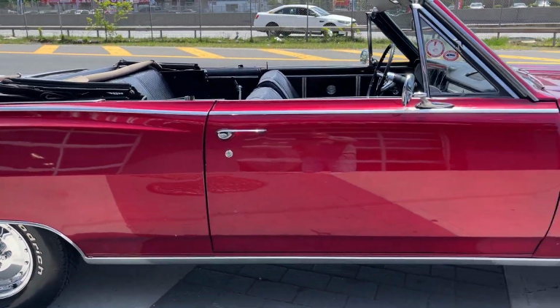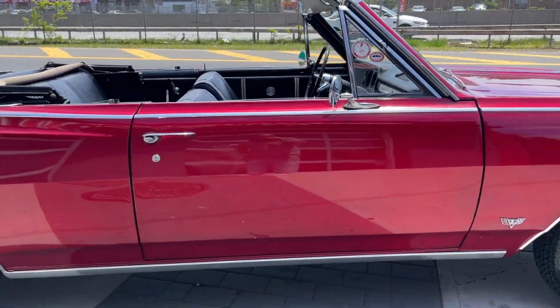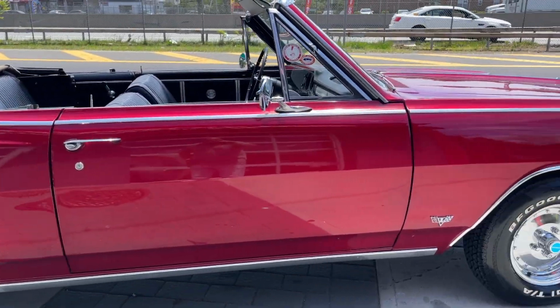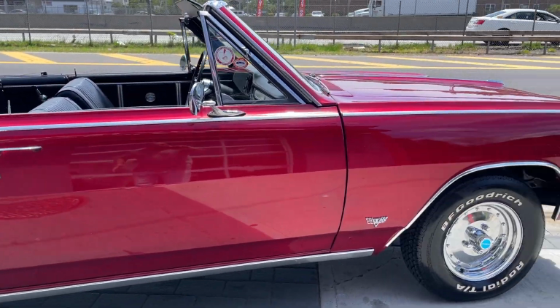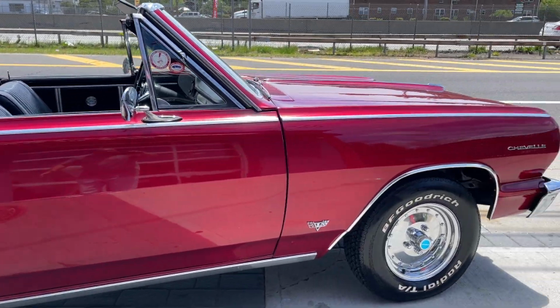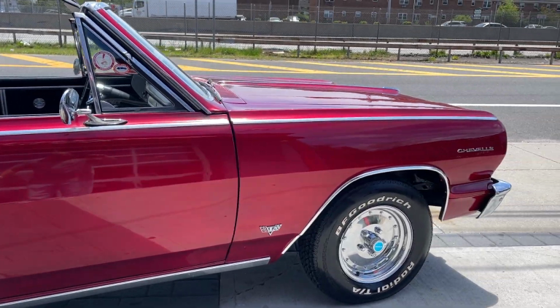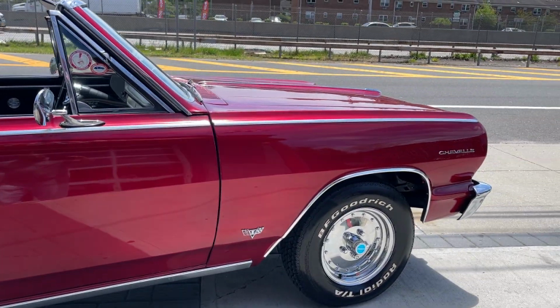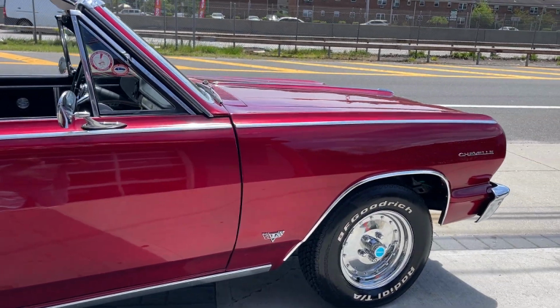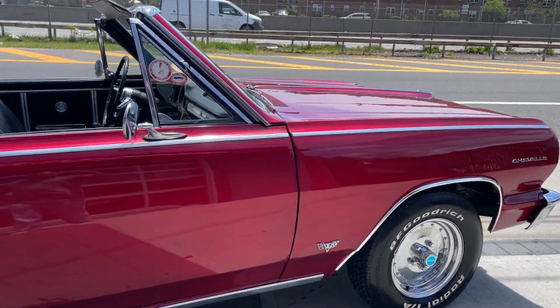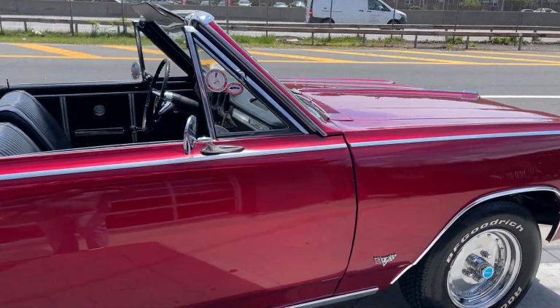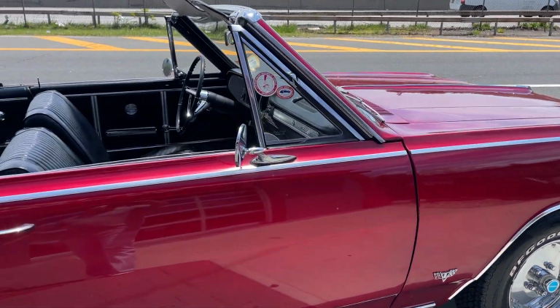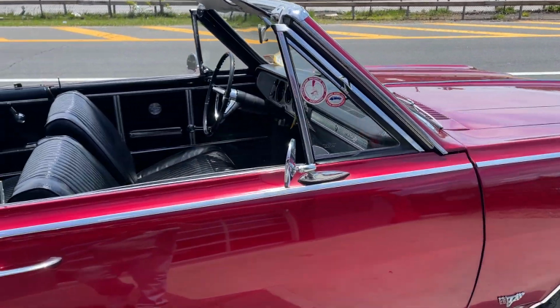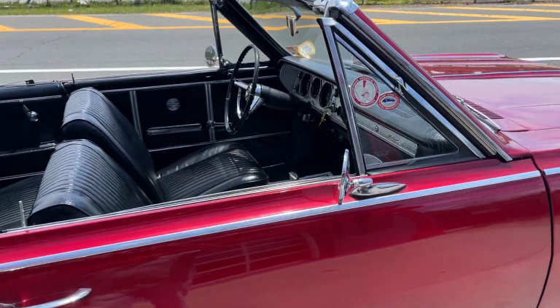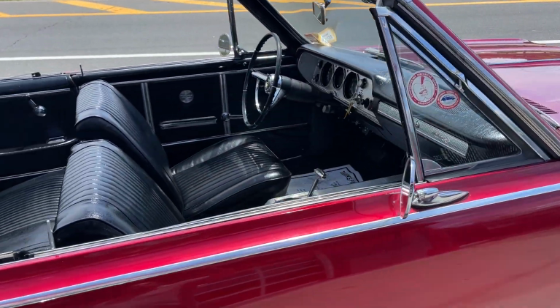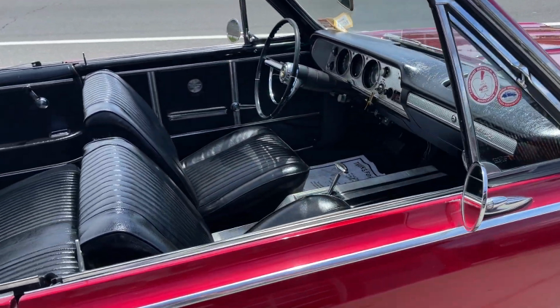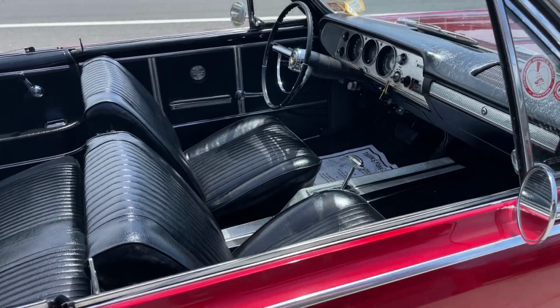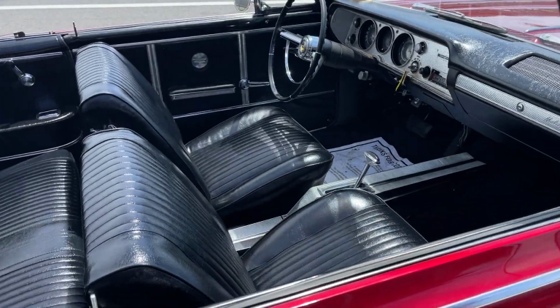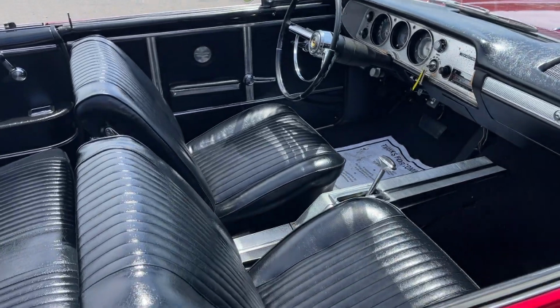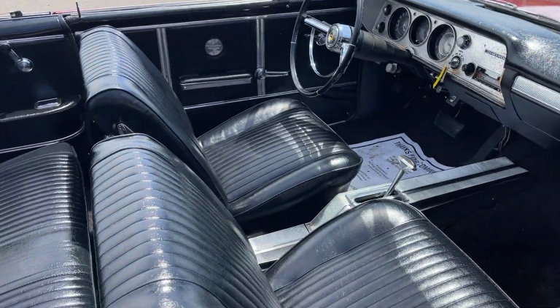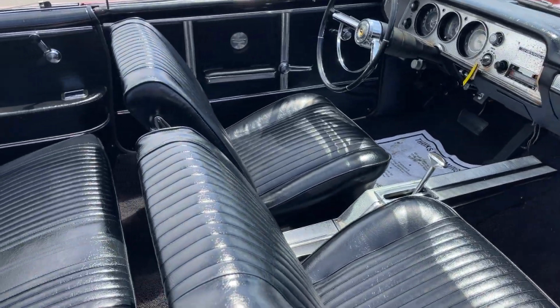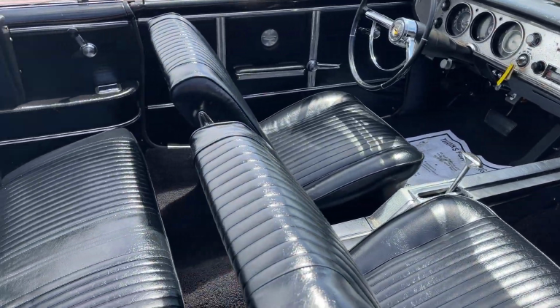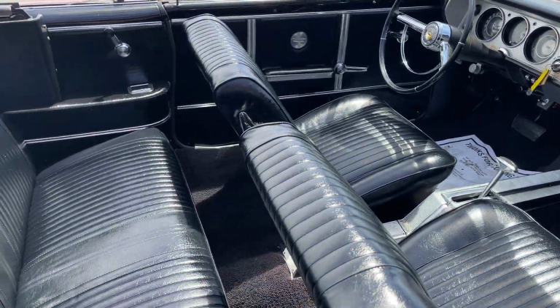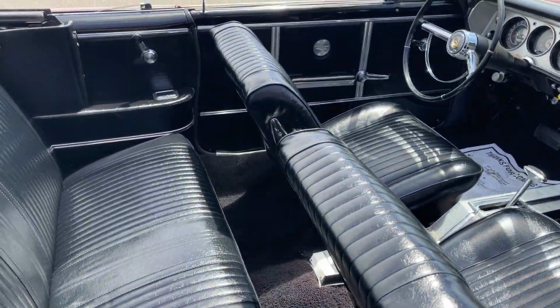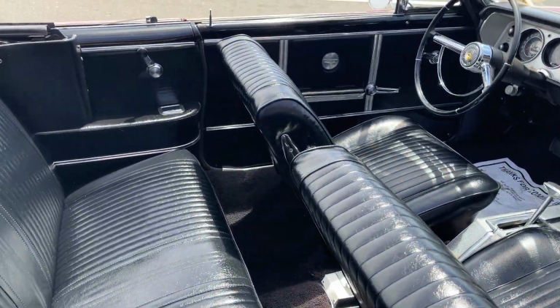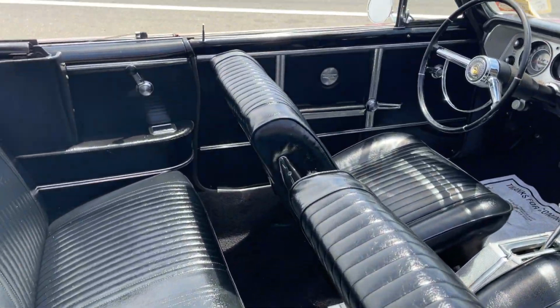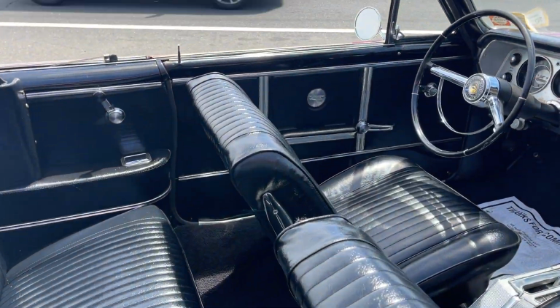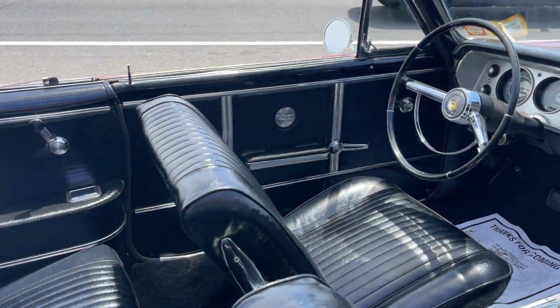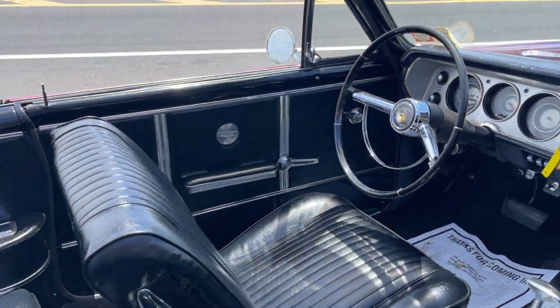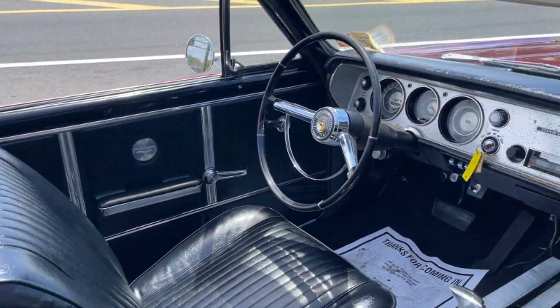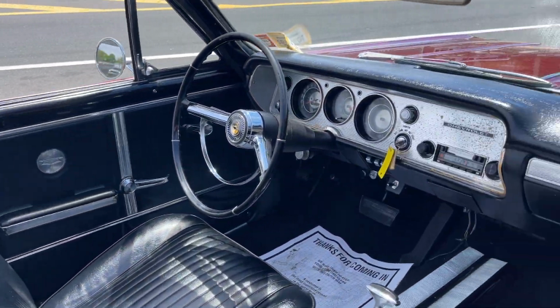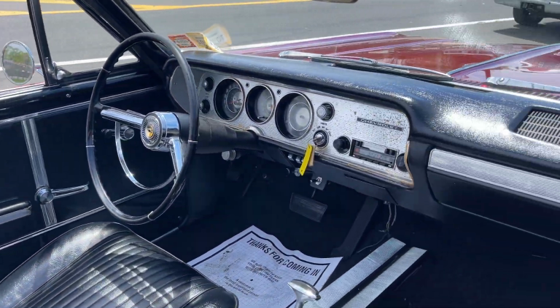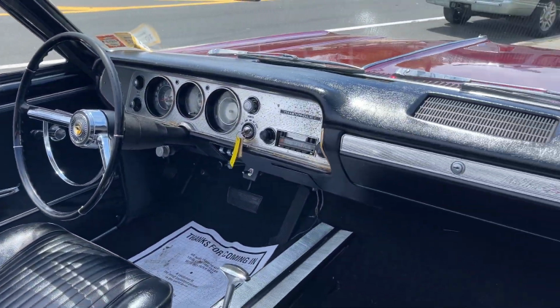Restored about 25 years ago. It's been the same owner for the last 20-something years. Very clean in and out.